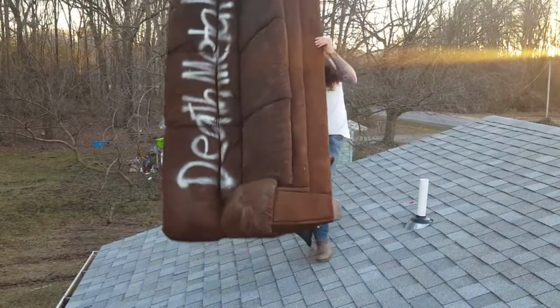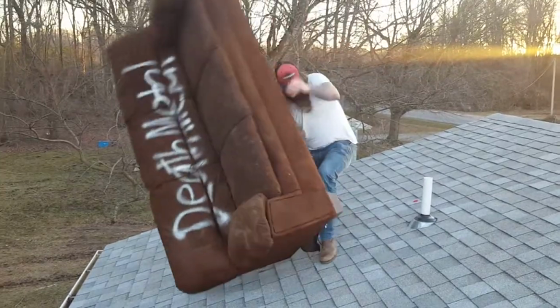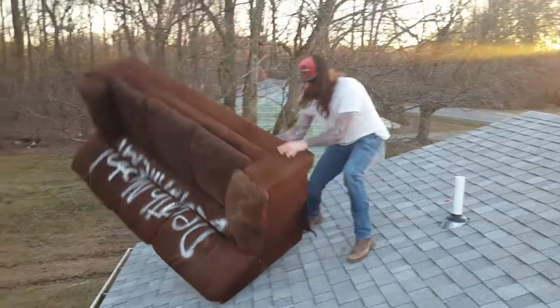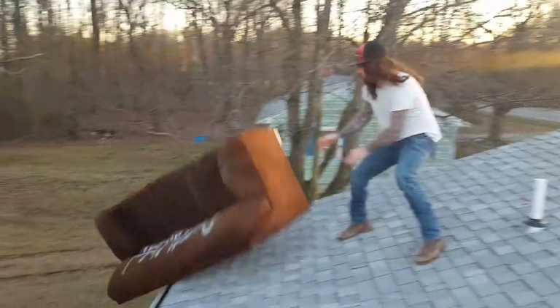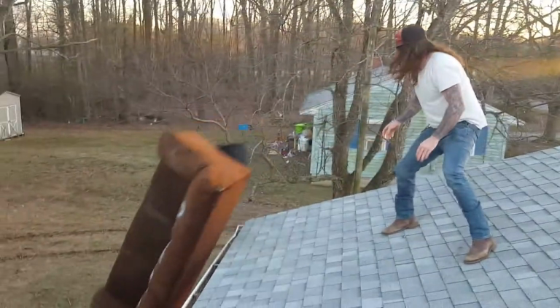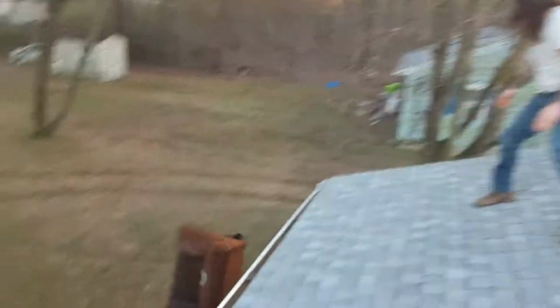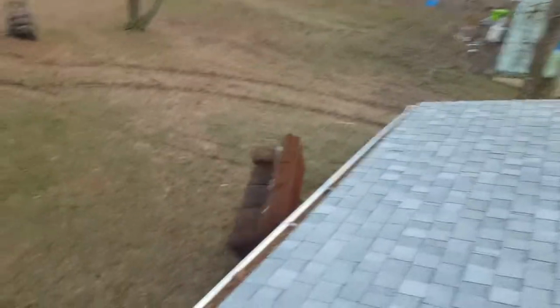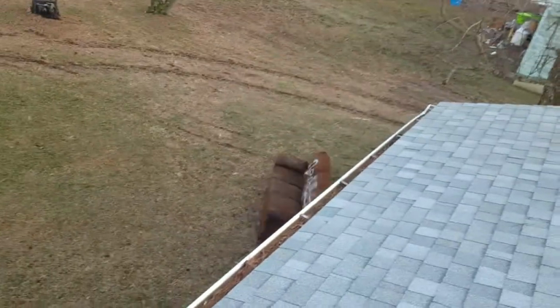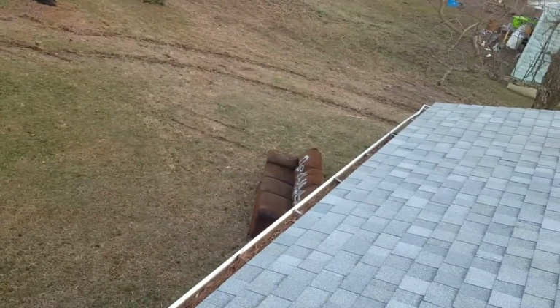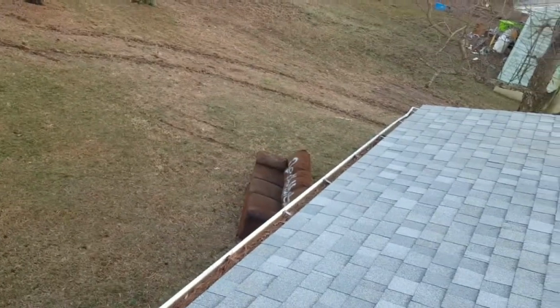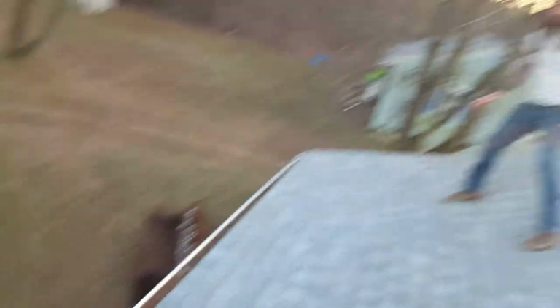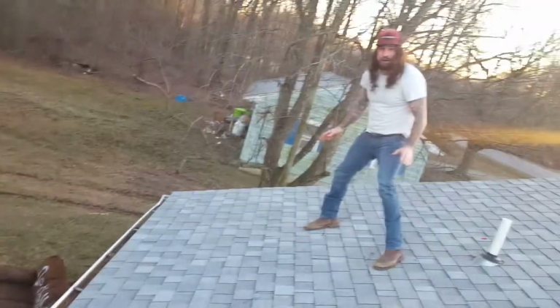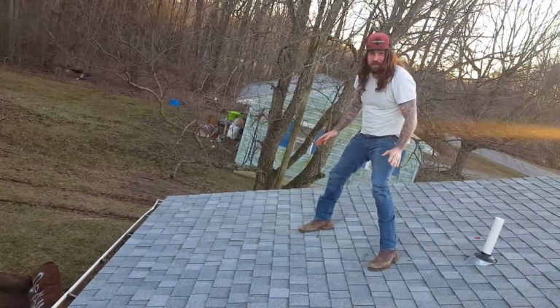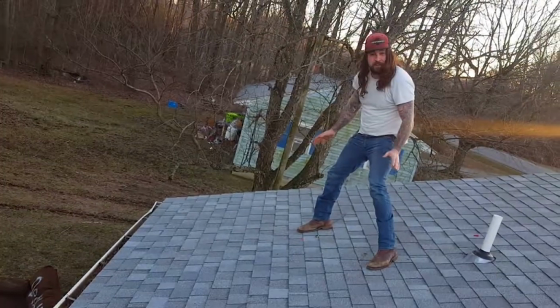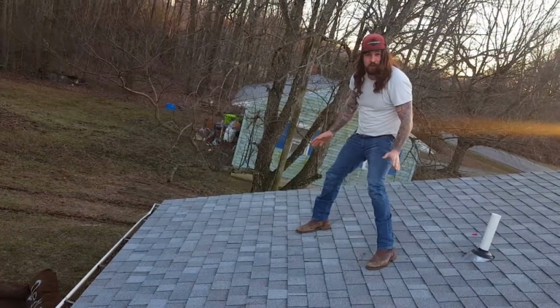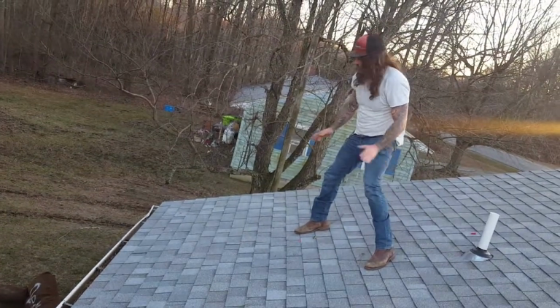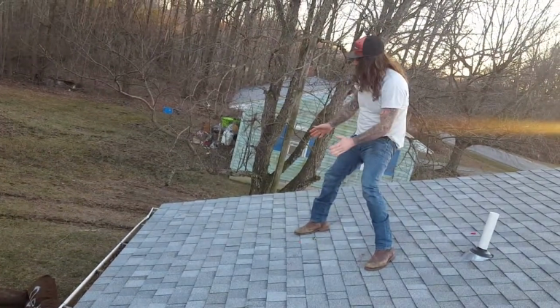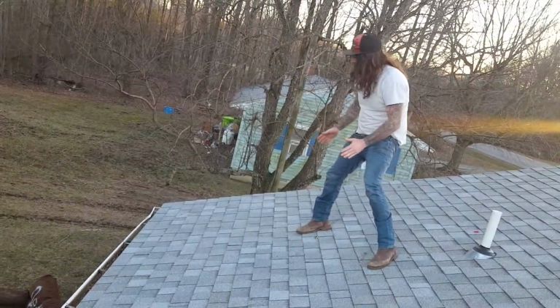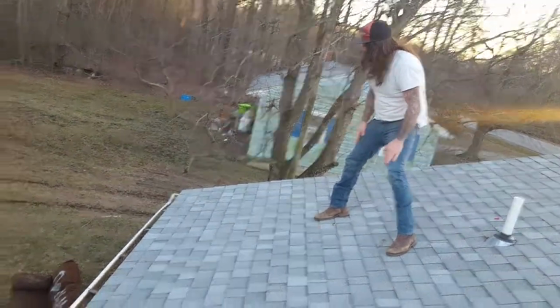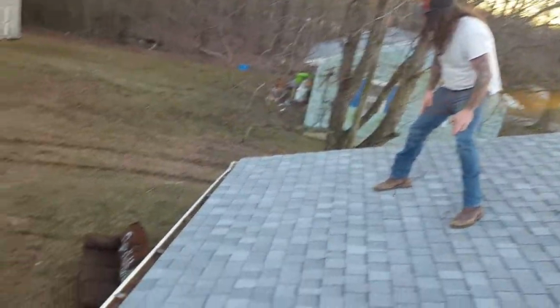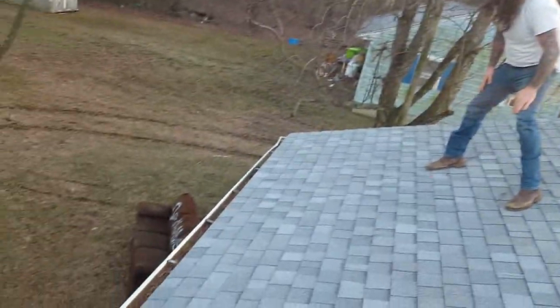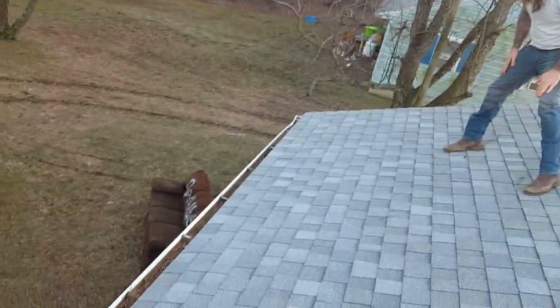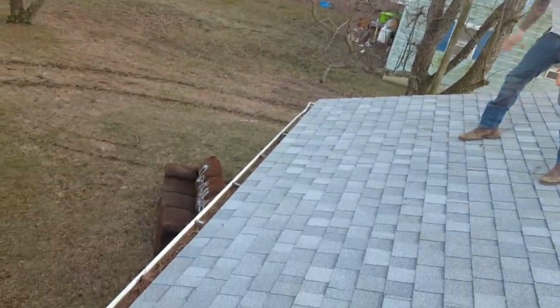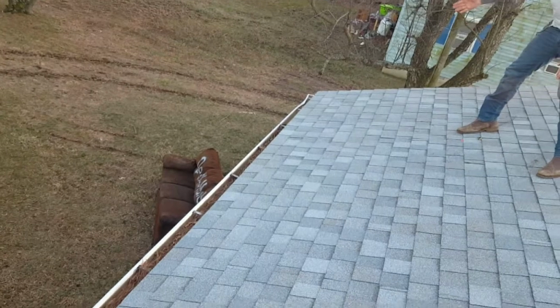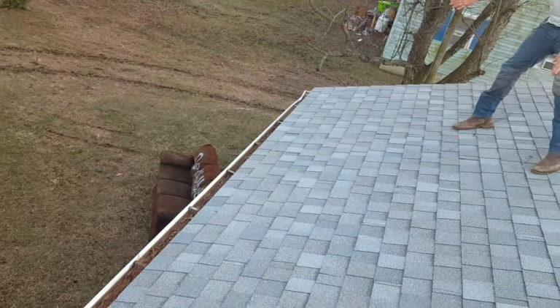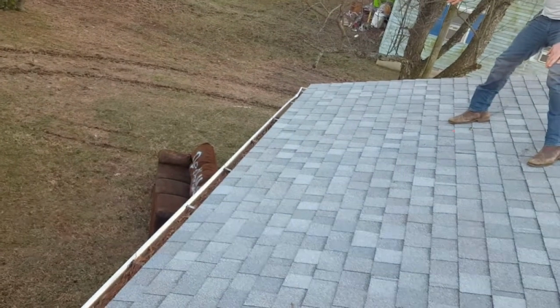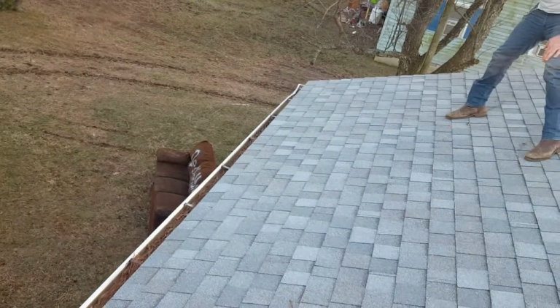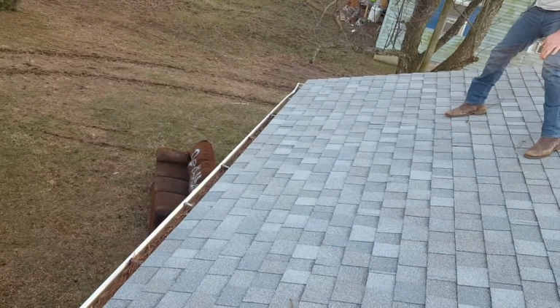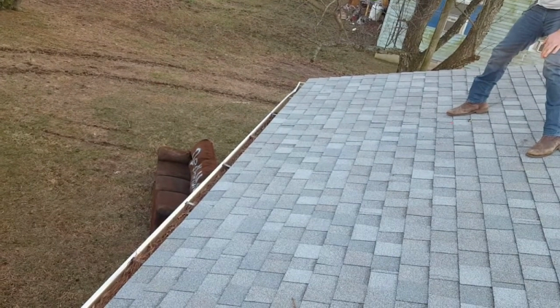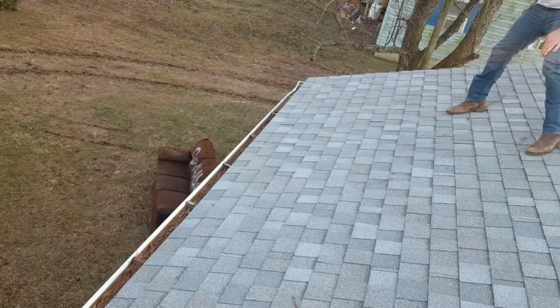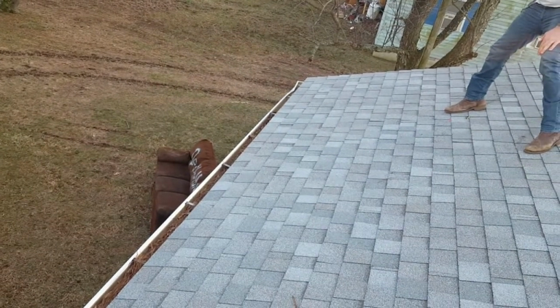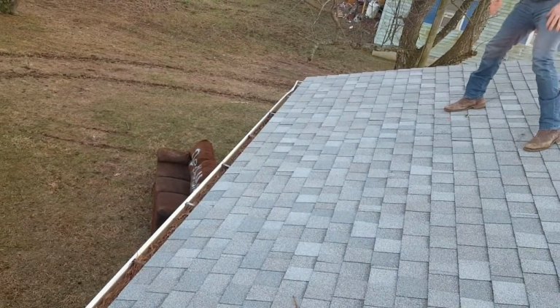Oh god. Oh god. That's going to have to be good enough. That didn't go quite as planned but that'll work. As an extra bonus it dented the gutter, which is fine — it should still drain fine.